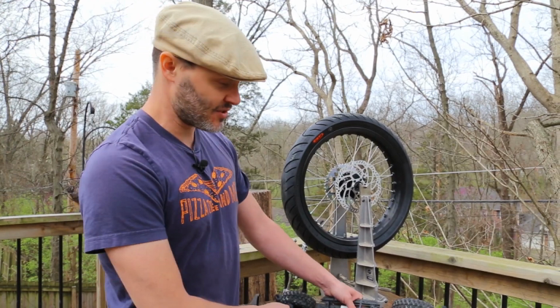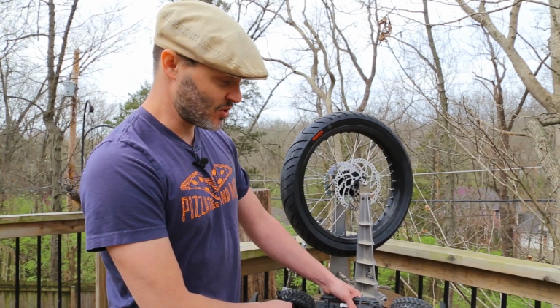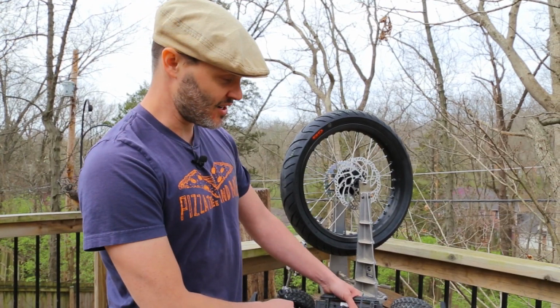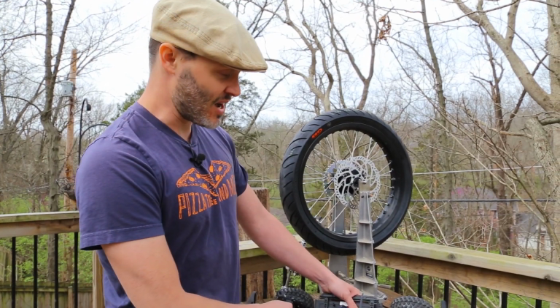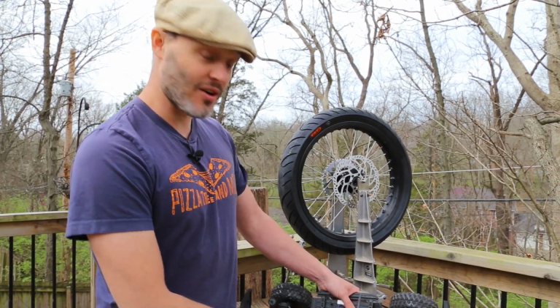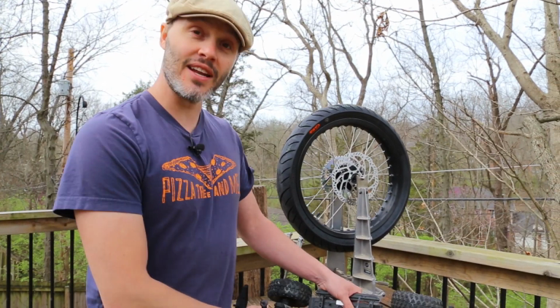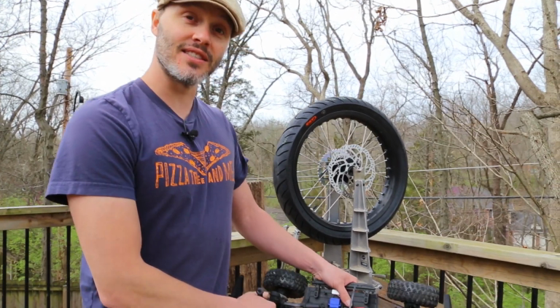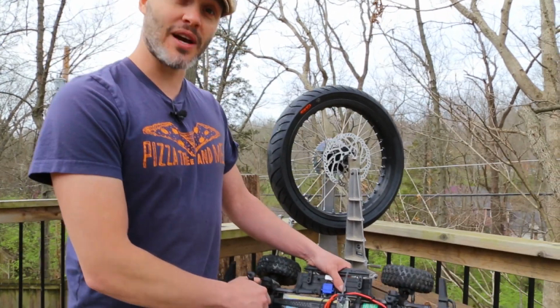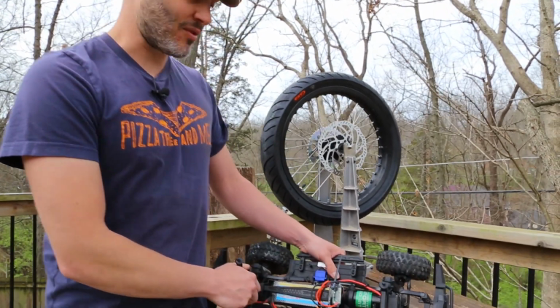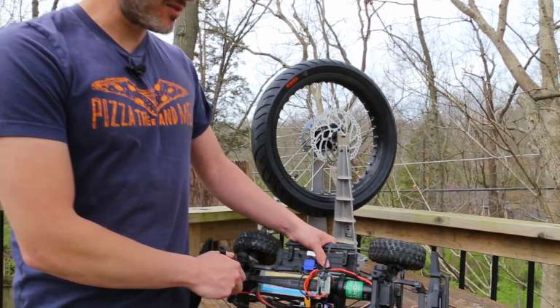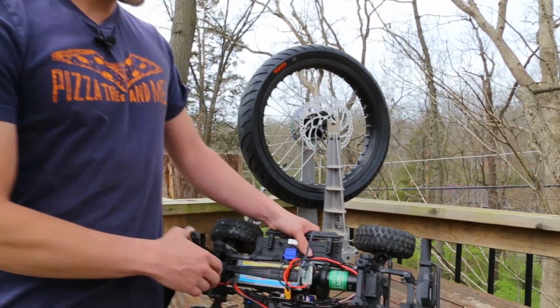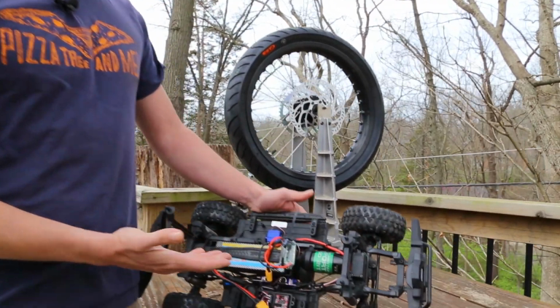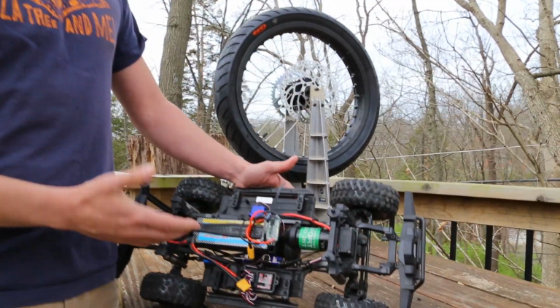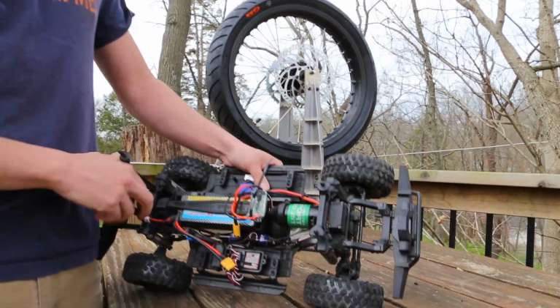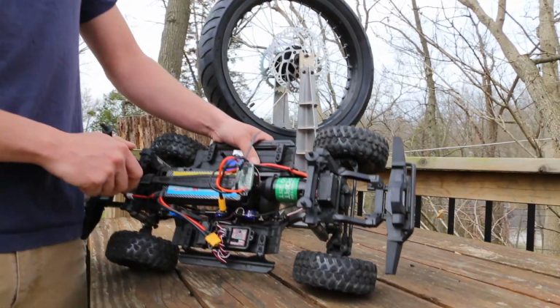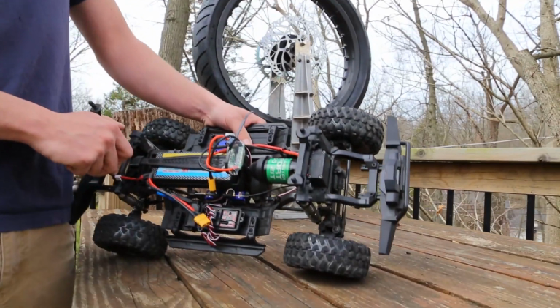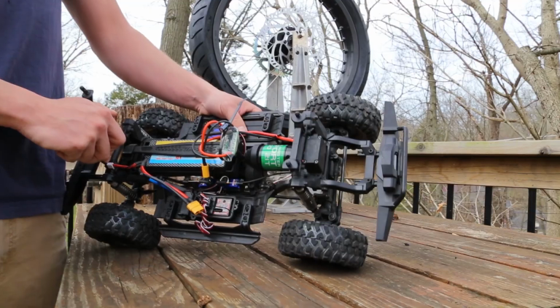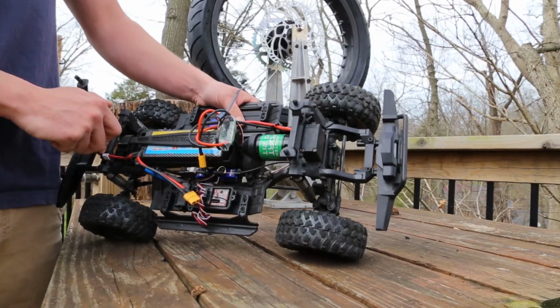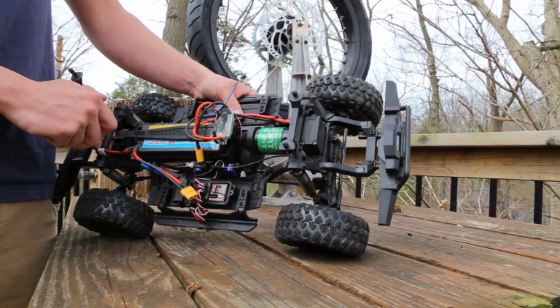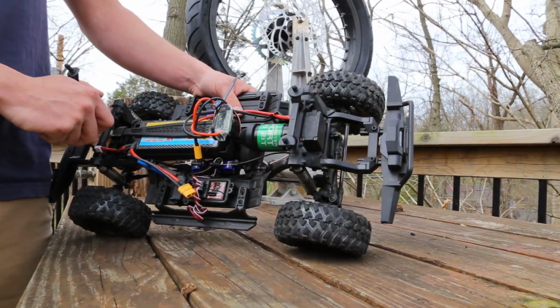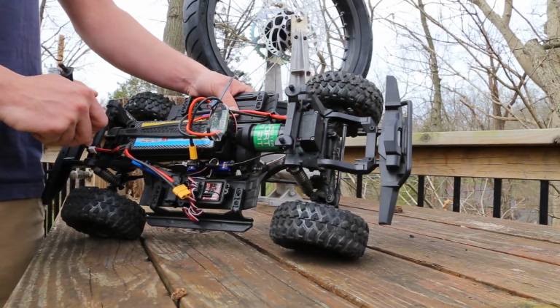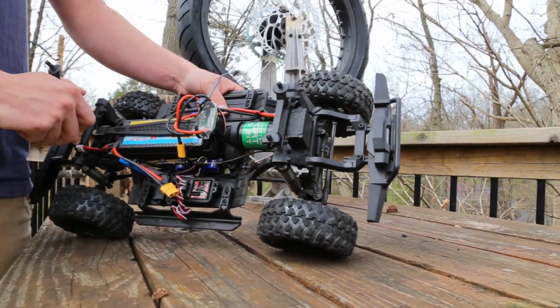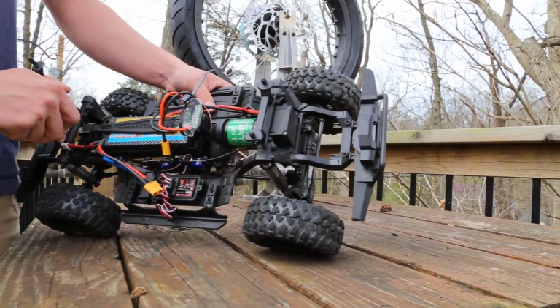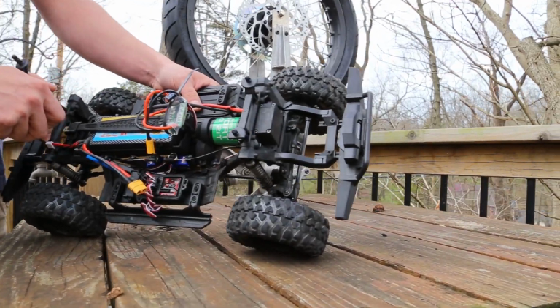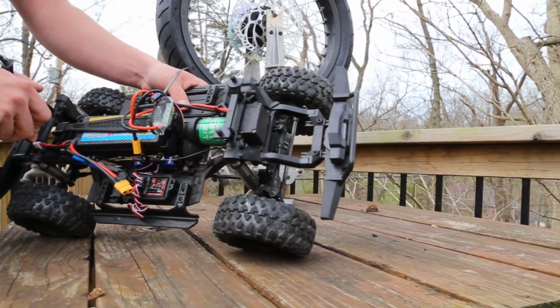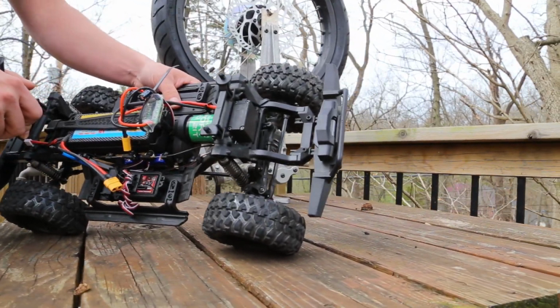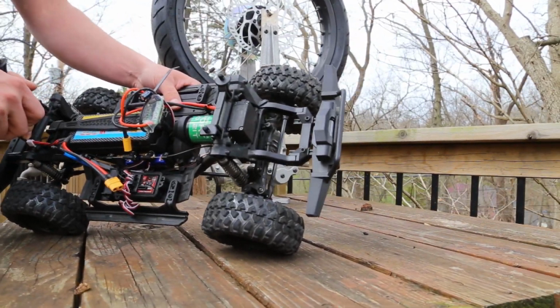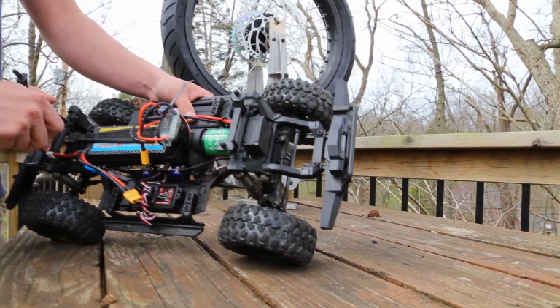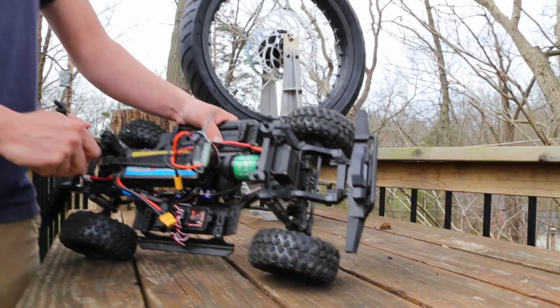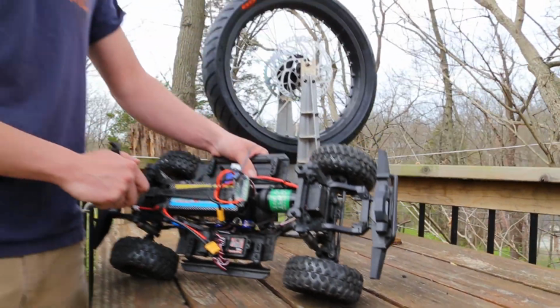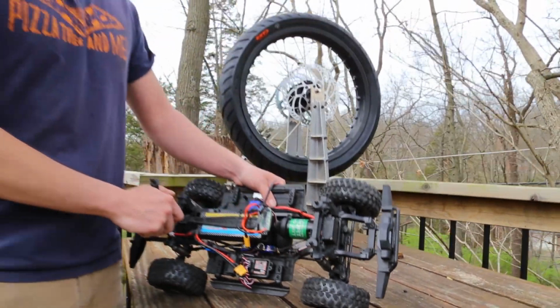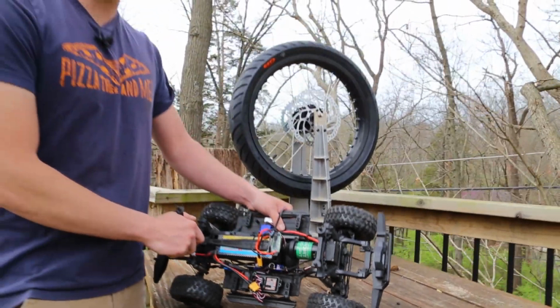That's really about all that I need to say about it. It's a drop-in for the TRX4 and people love it. Thanks for tuning in.